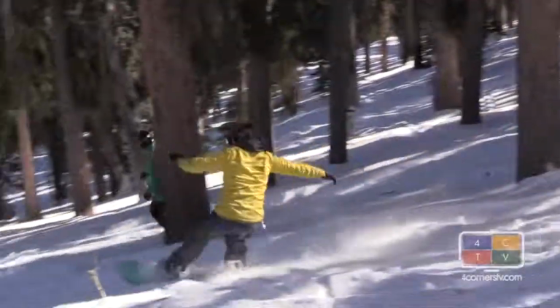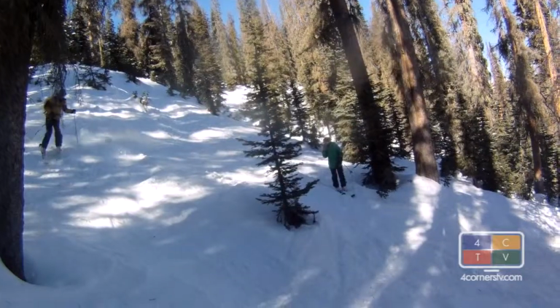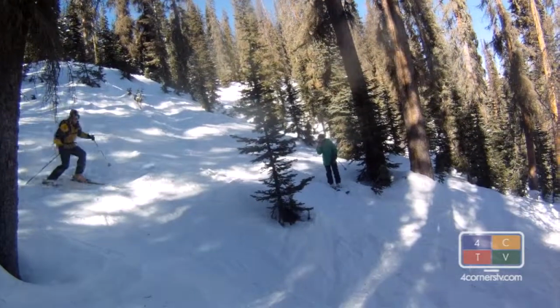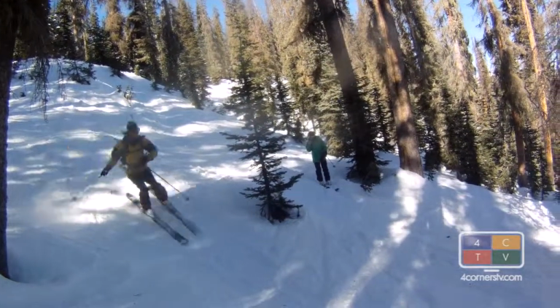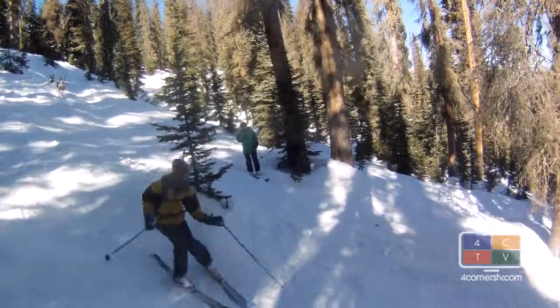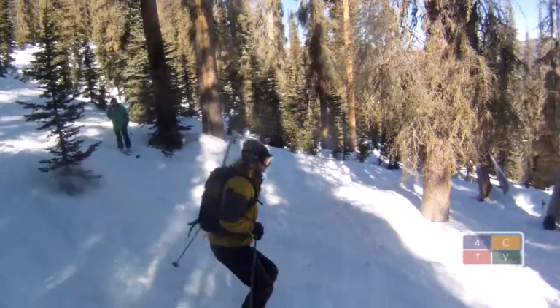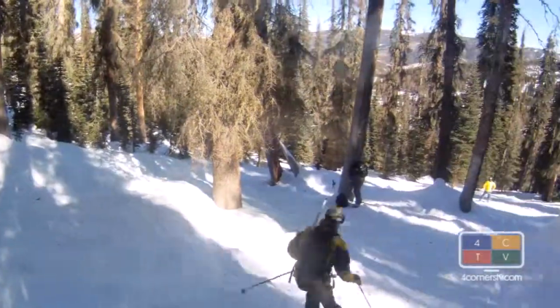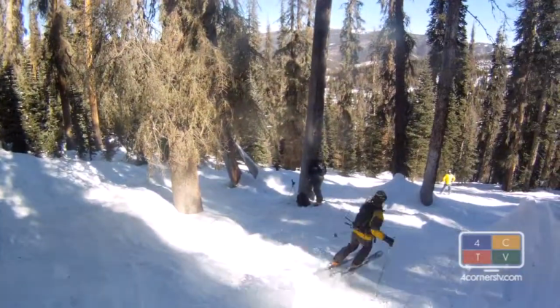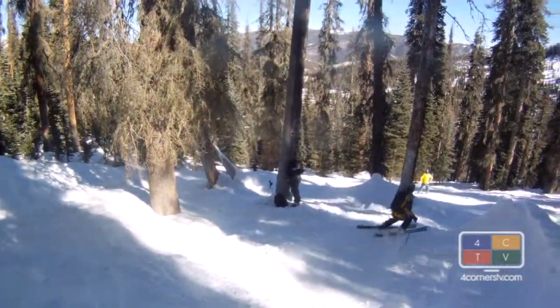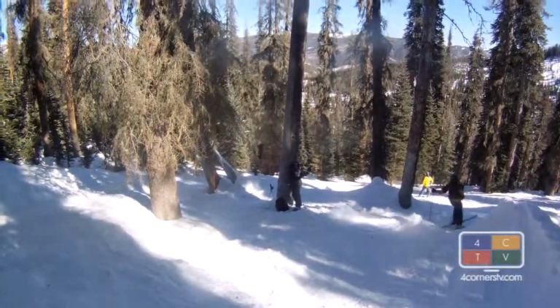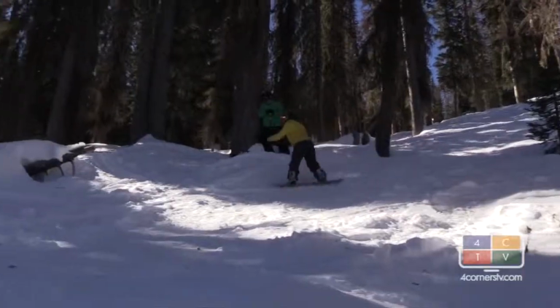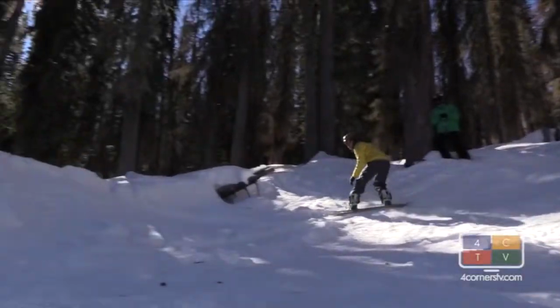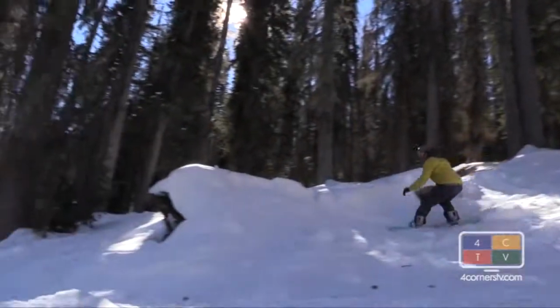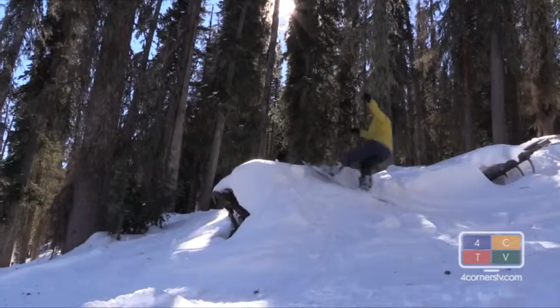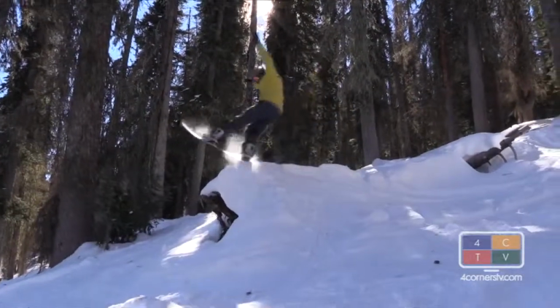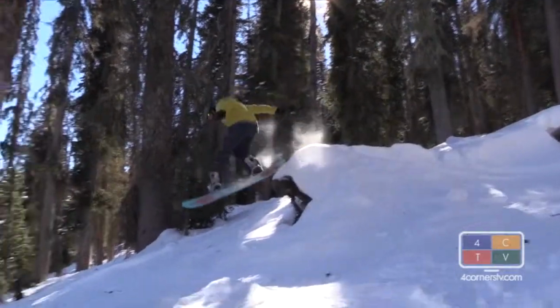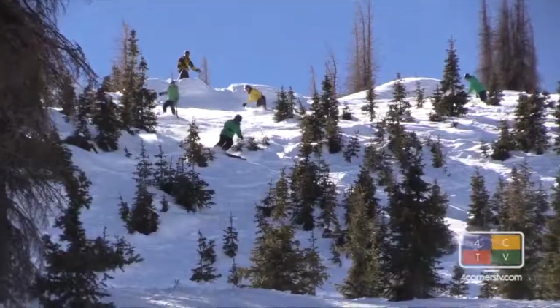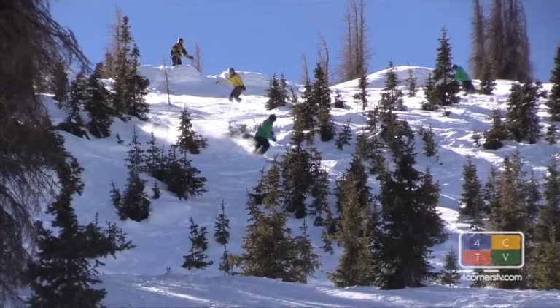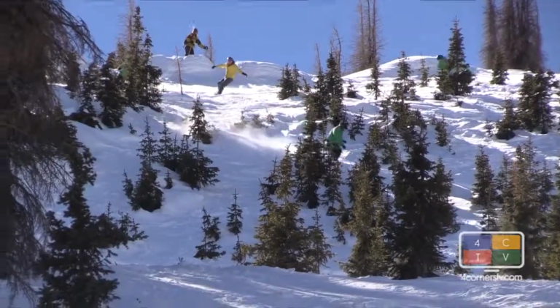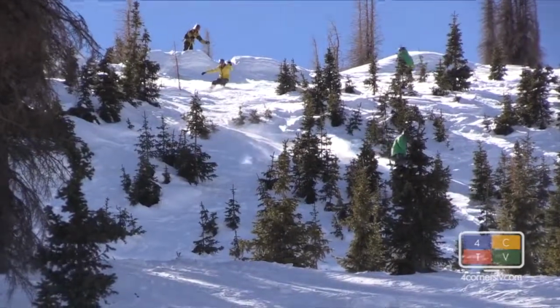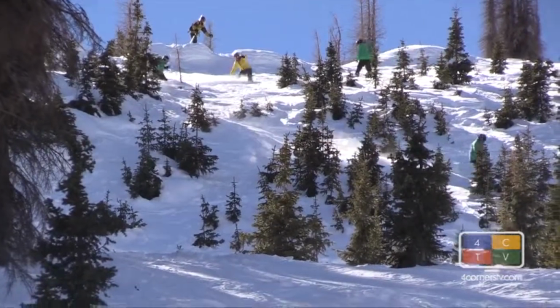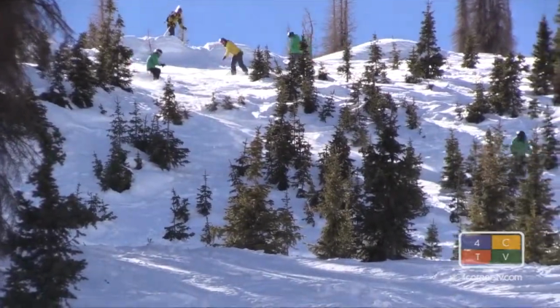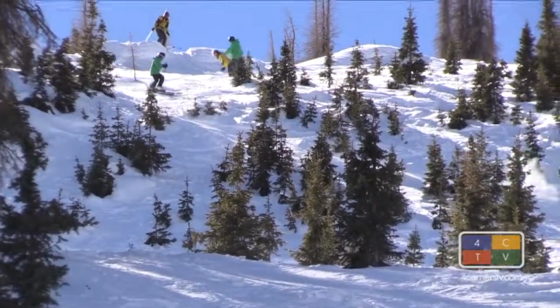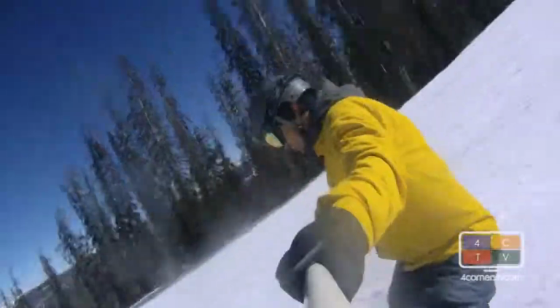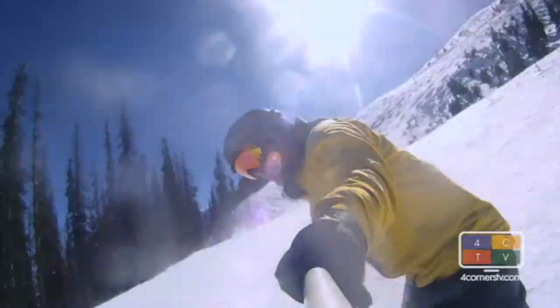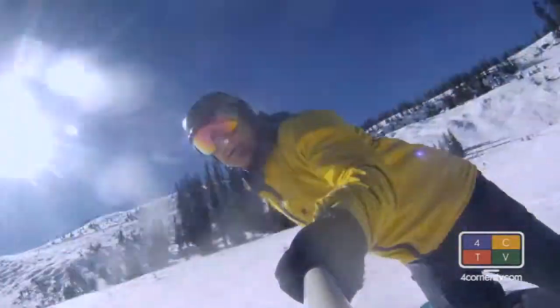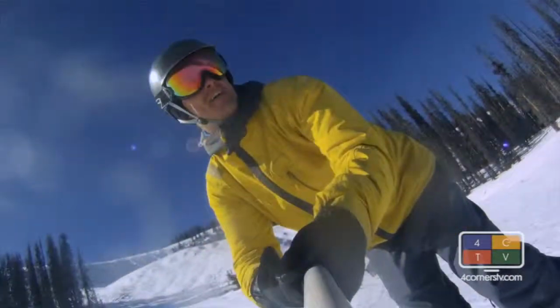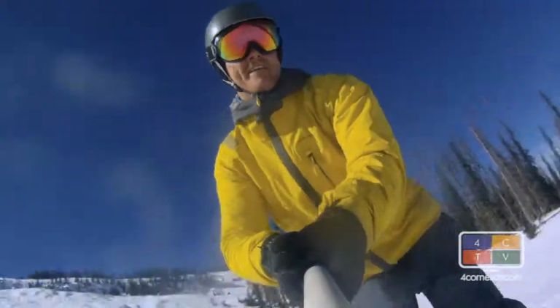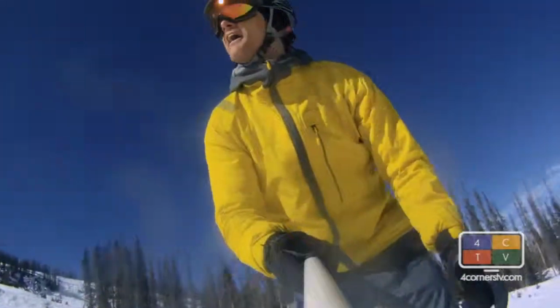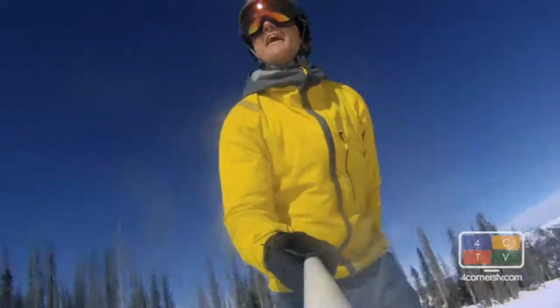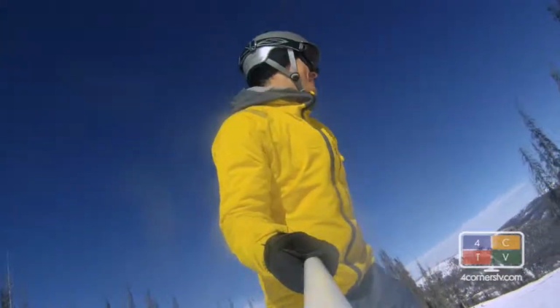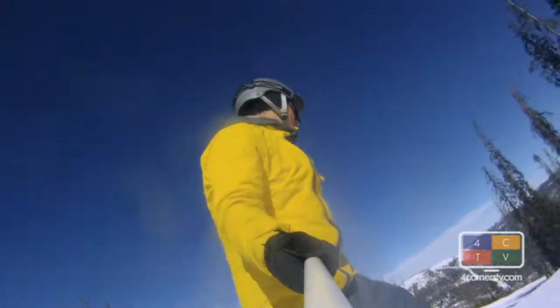Get sweet shots in the Boundary Bowl off Prospector Ridge. Find great snow in Area 54 and don't miss the Step Bowl. Regulars know there's plenty of winter left on this namesake pass.